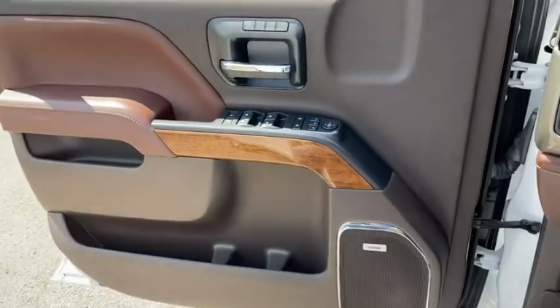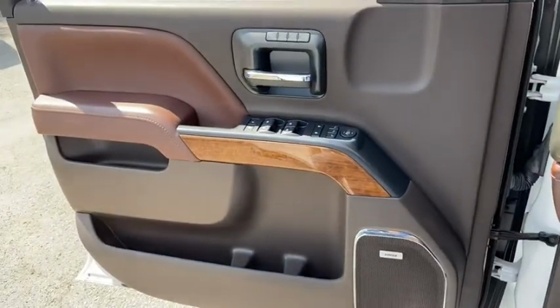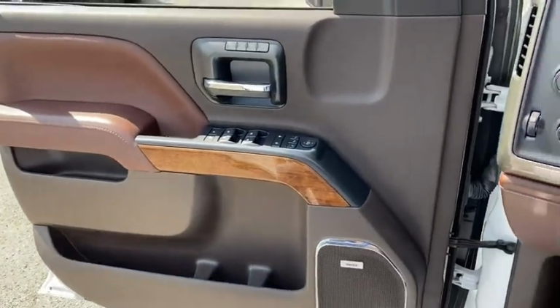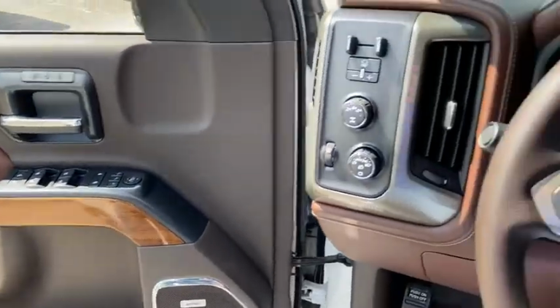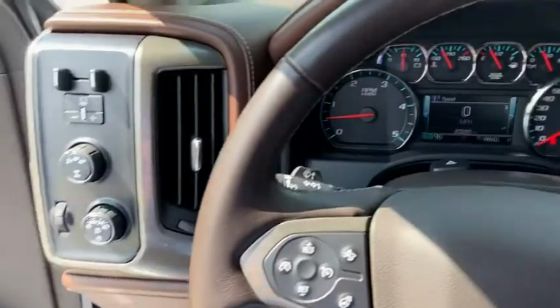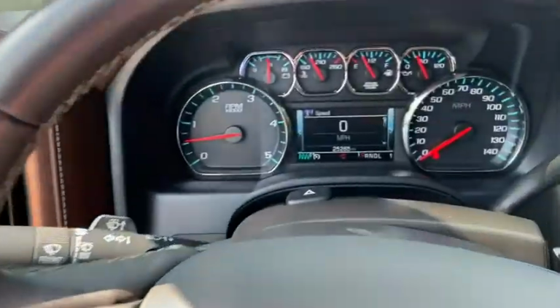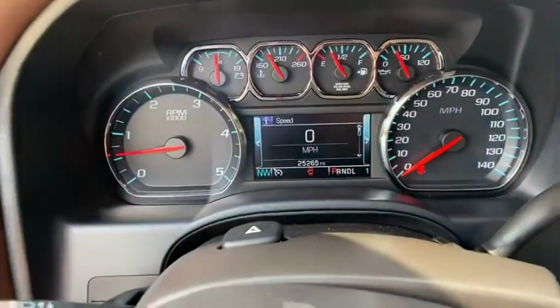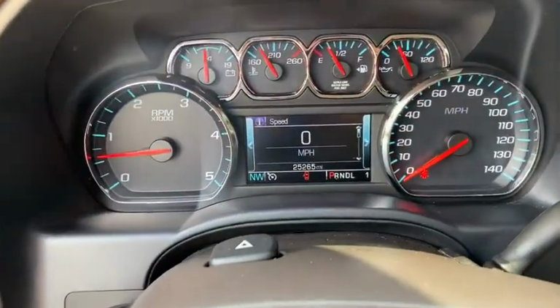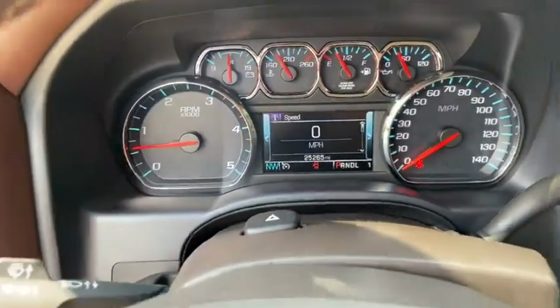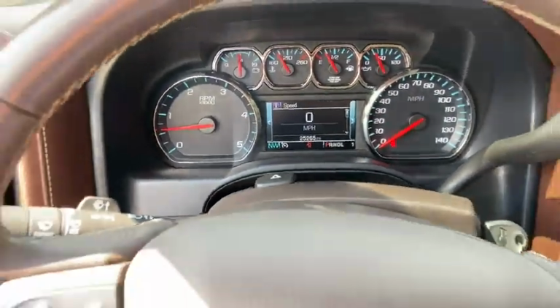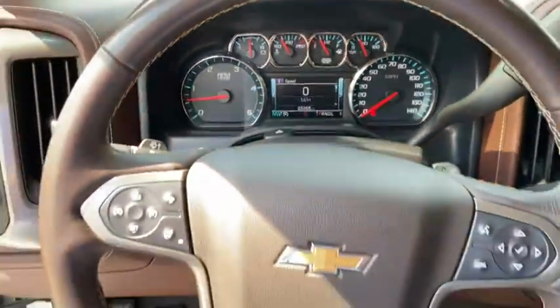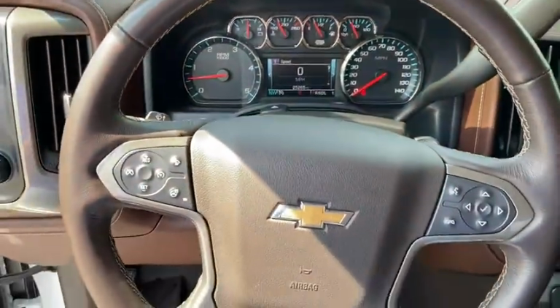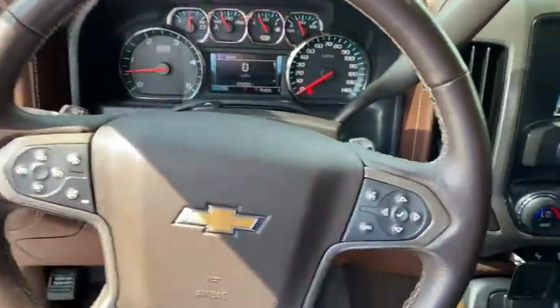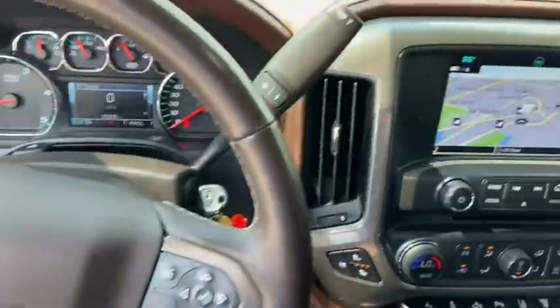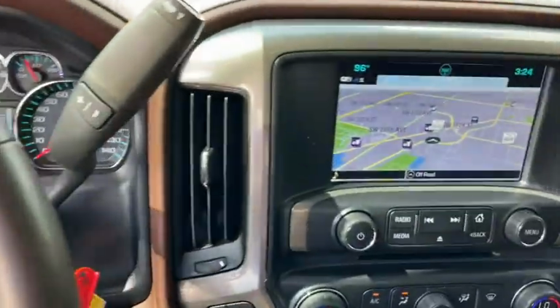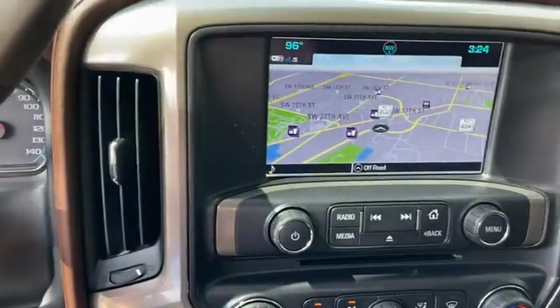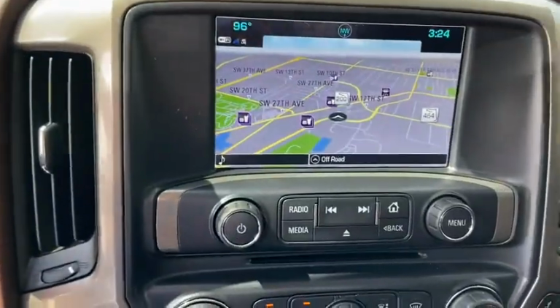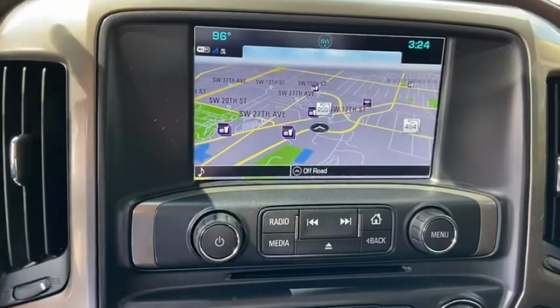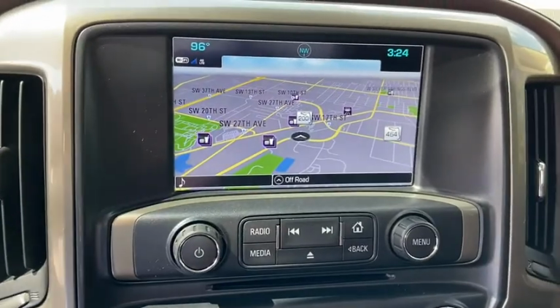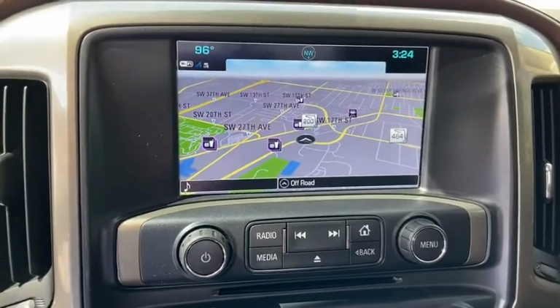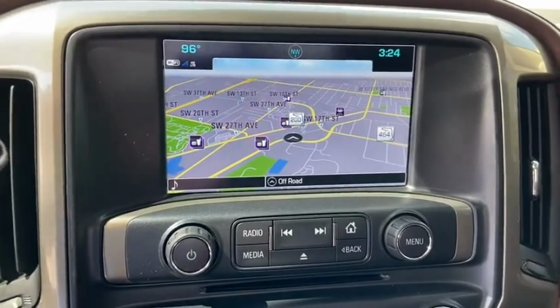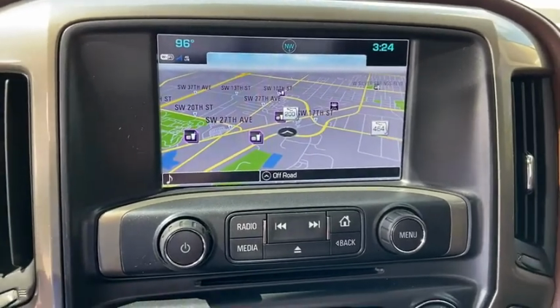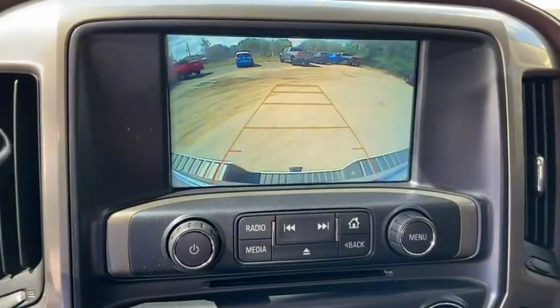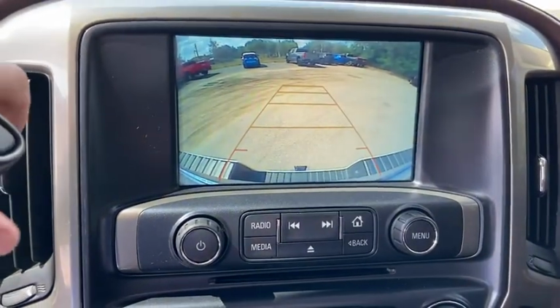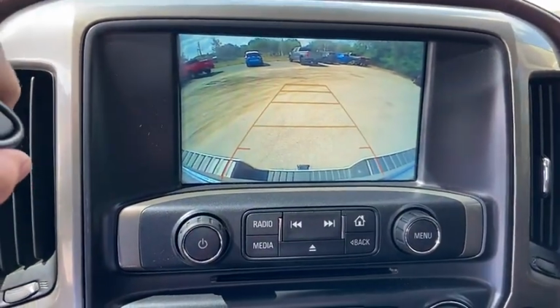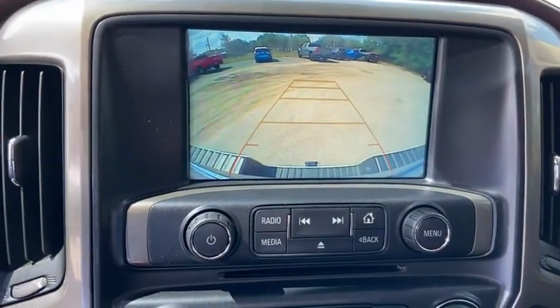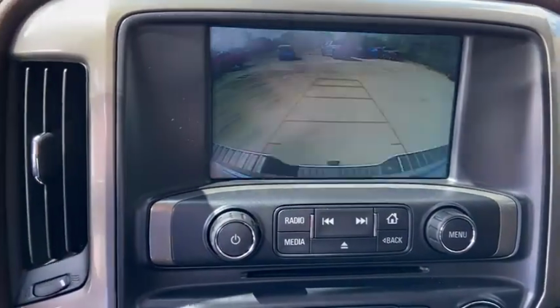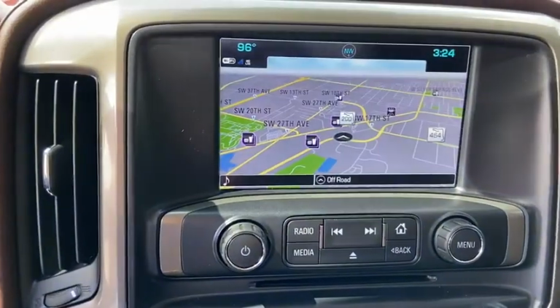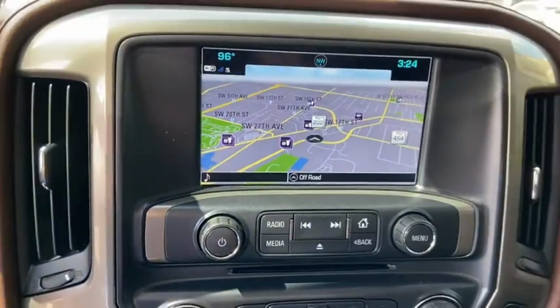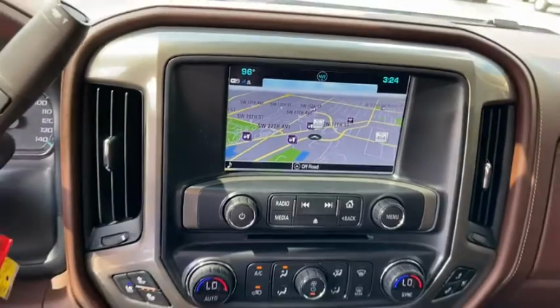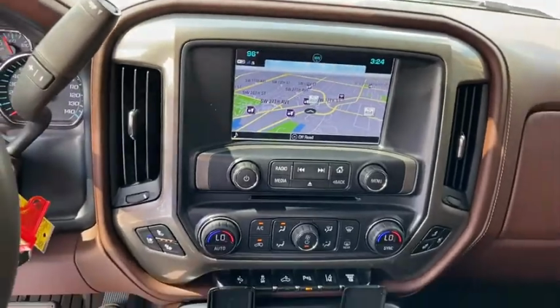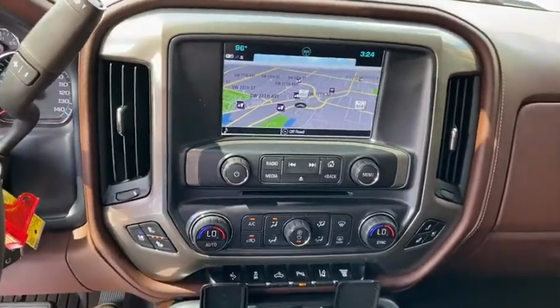Chrome mirror caps, four wheel disc brakes, floor mats, center armrest, universal garage door opener, rear window defroster, electronic stability control, fog lights, power windows, security system, compass.